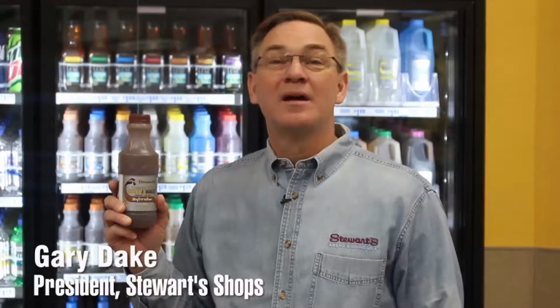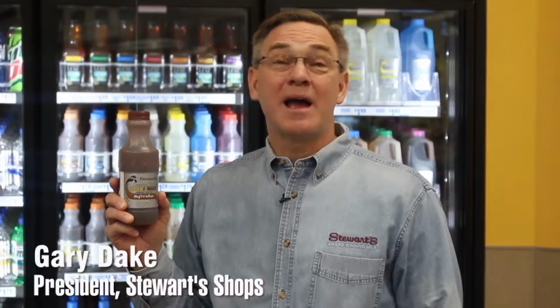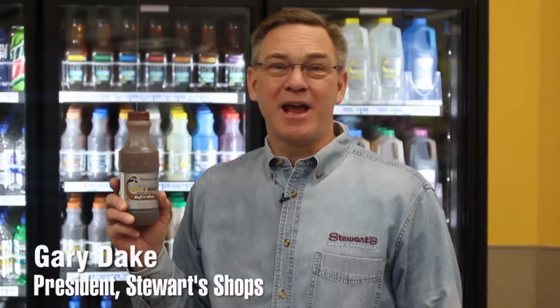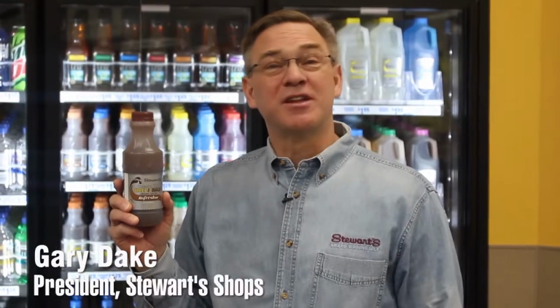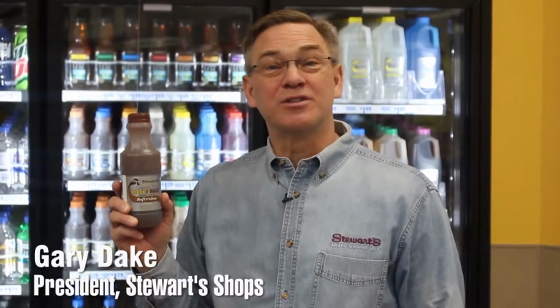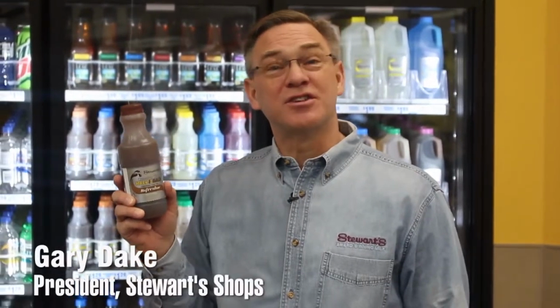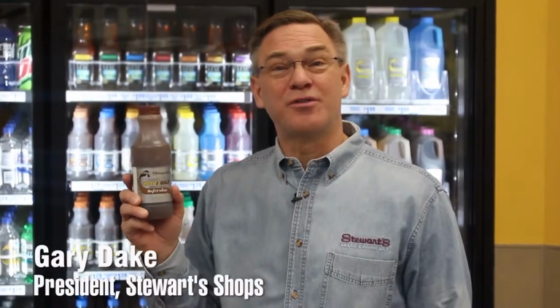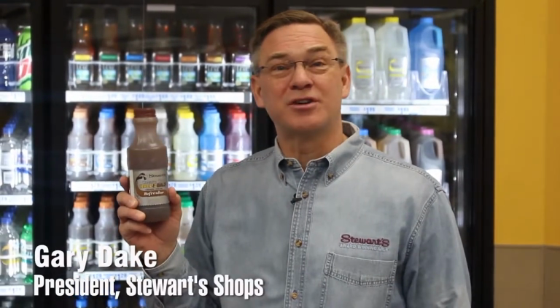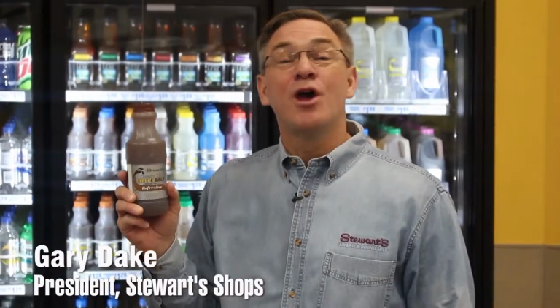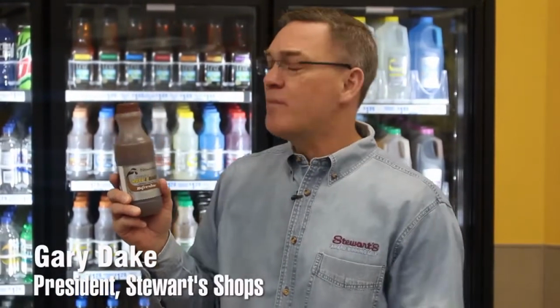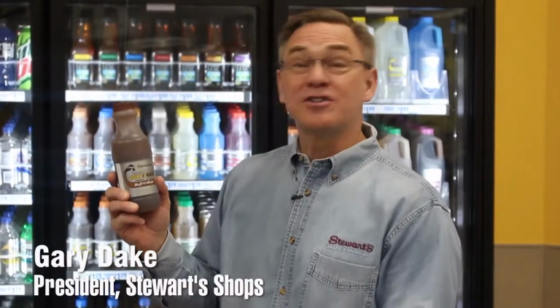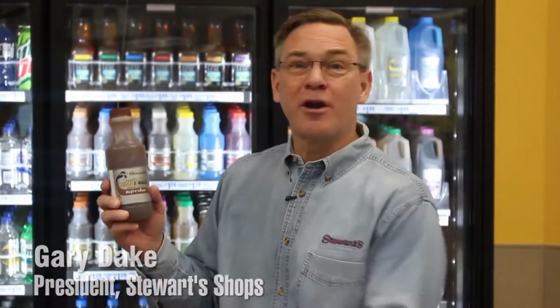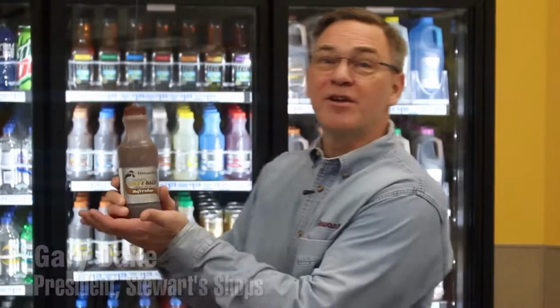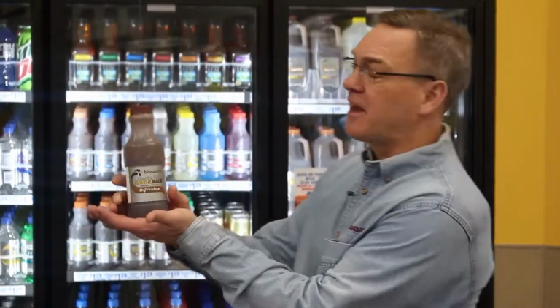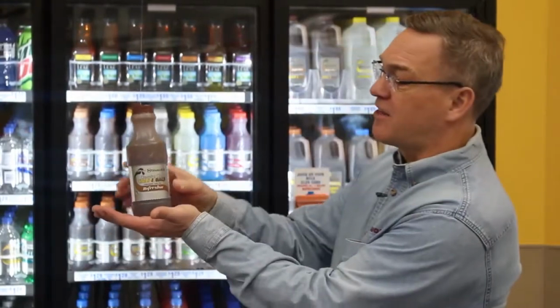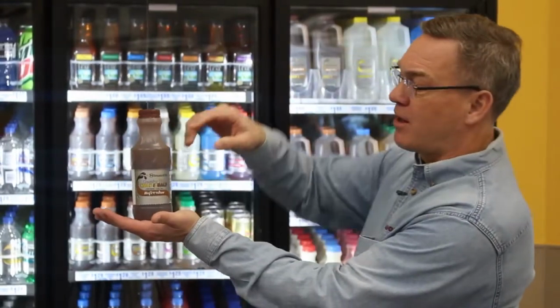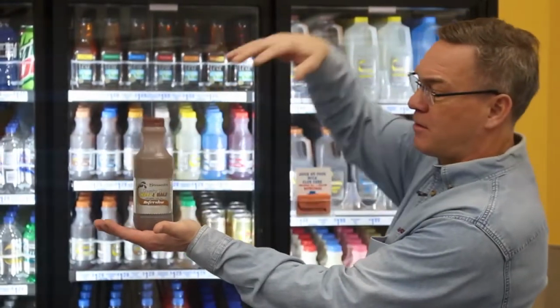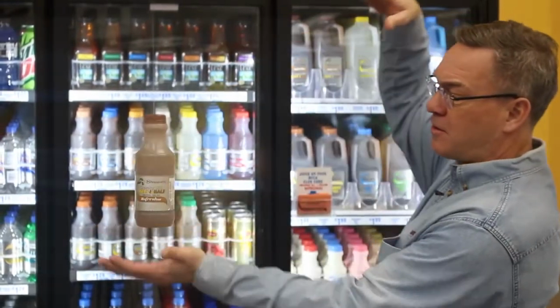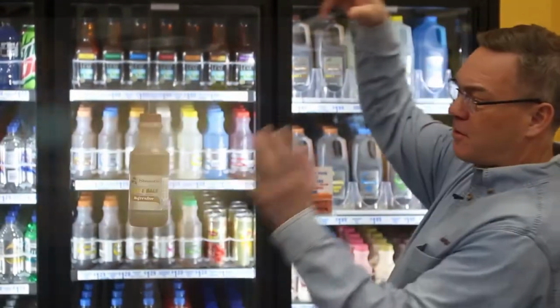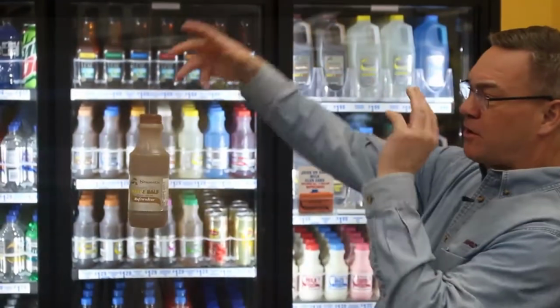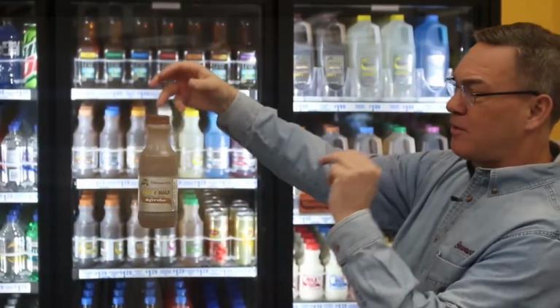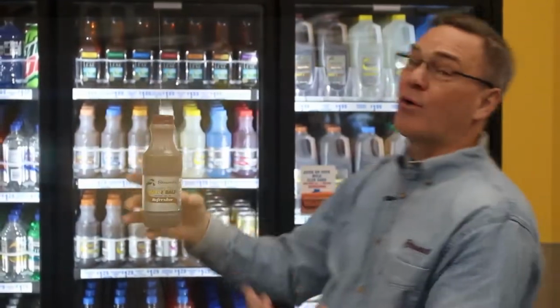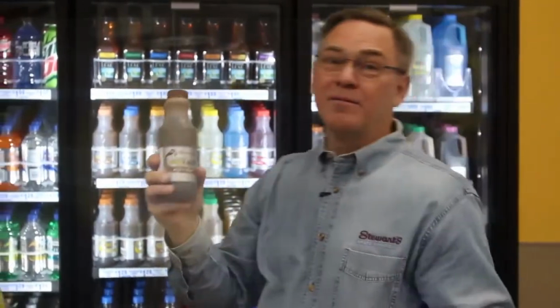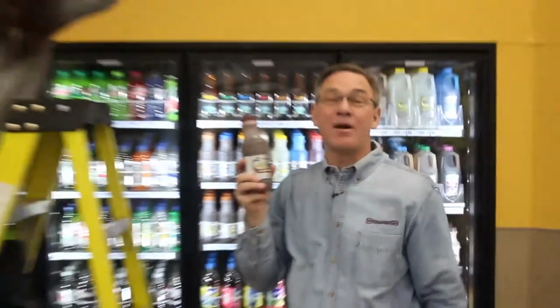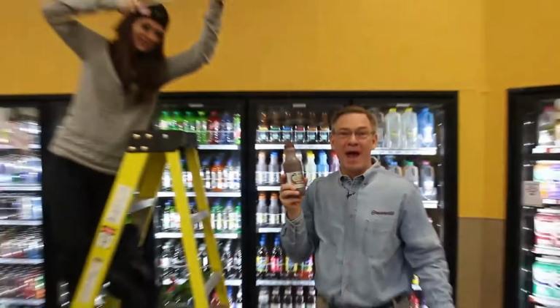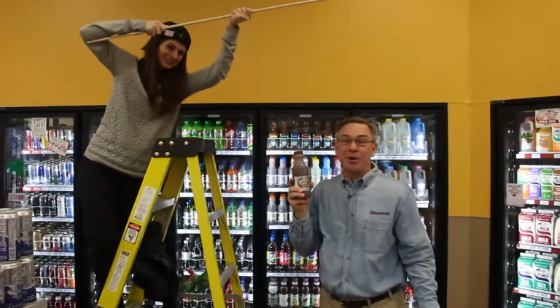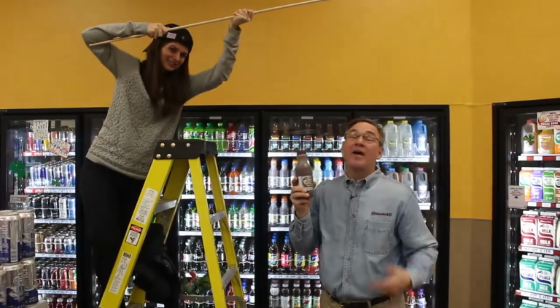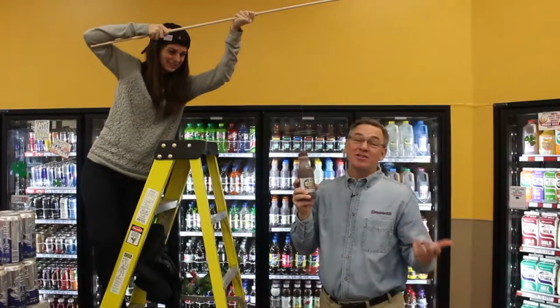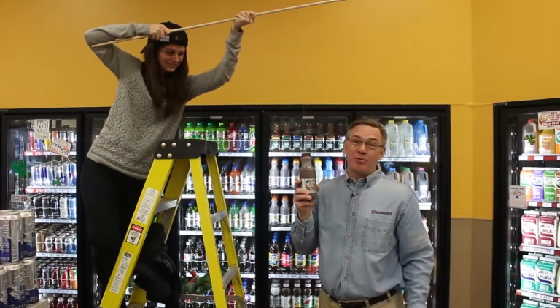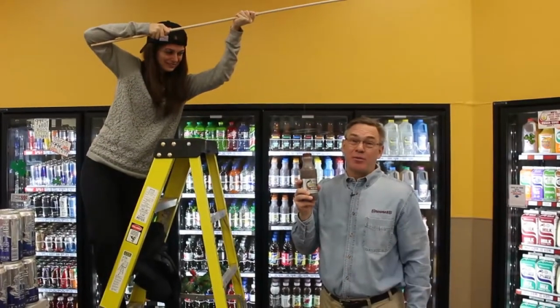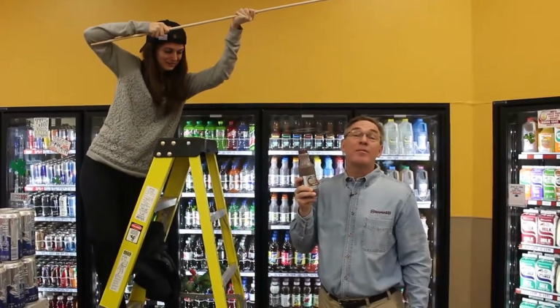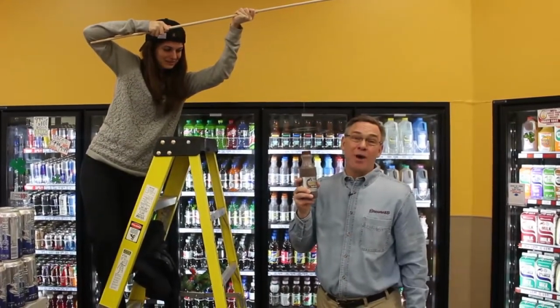Hi, I'm Gary Daig, President of Stewart's, and this is a Stewart's Refresher. You may think it's an ordinary beverage. I think it's anything but. It's not really magic, but it's still pretty remarkable. Let me tell you why.